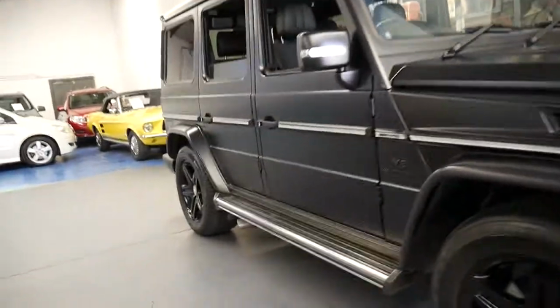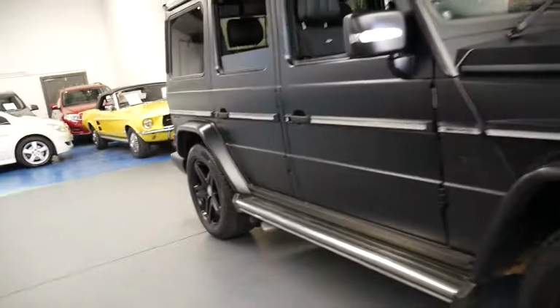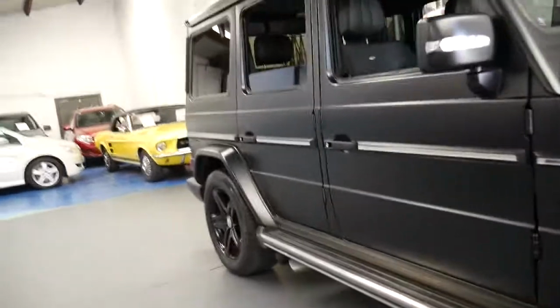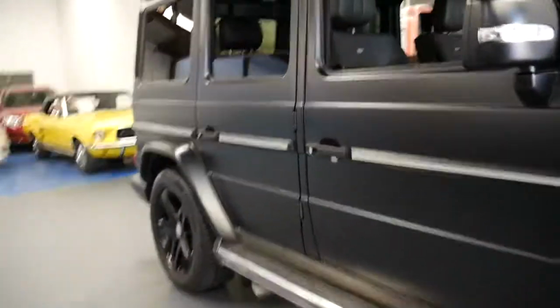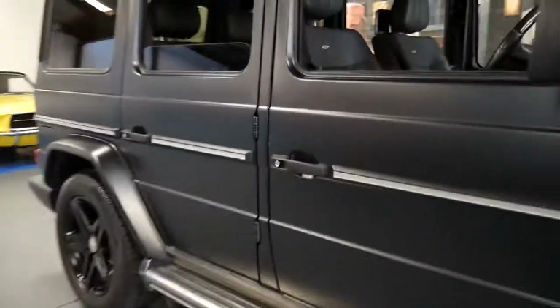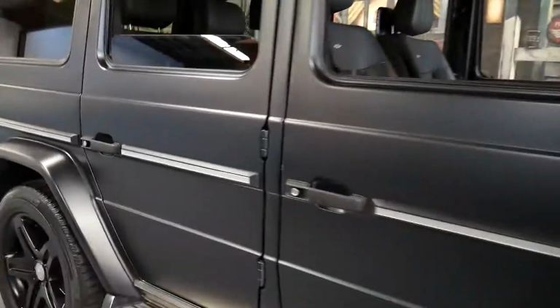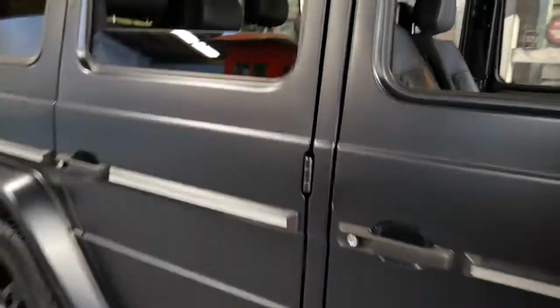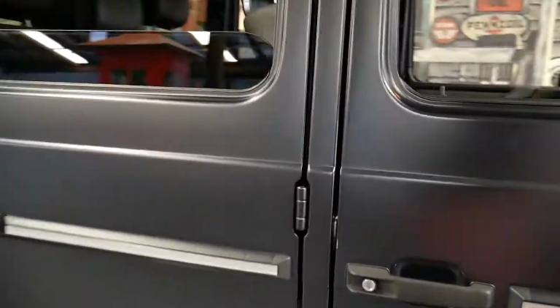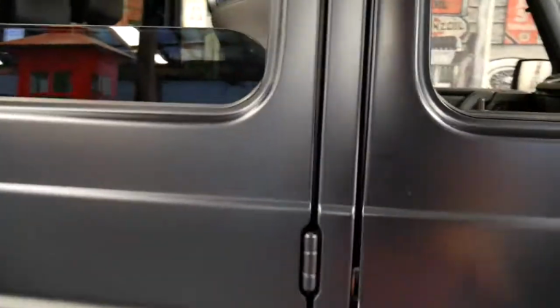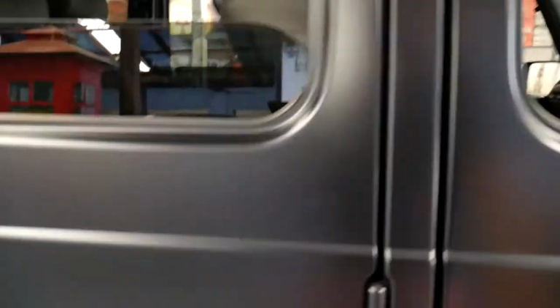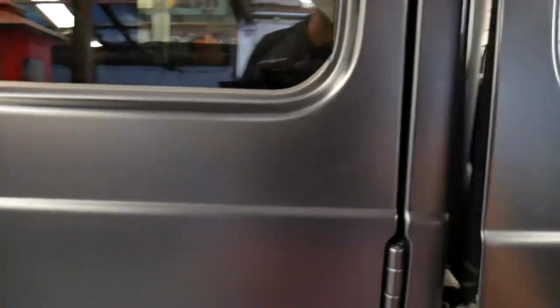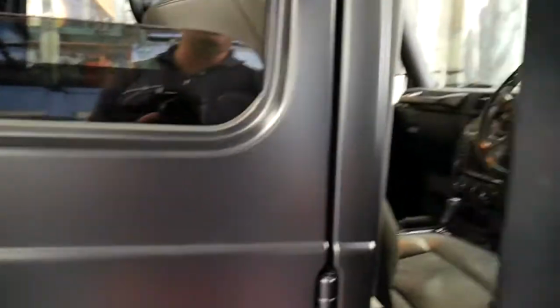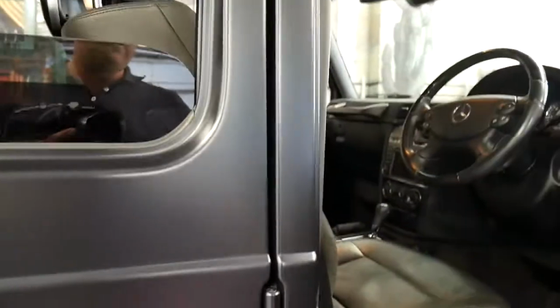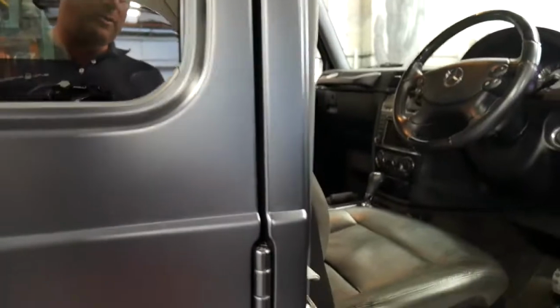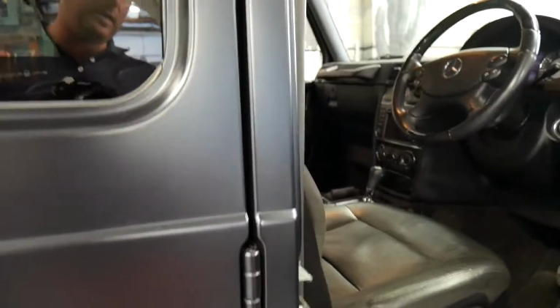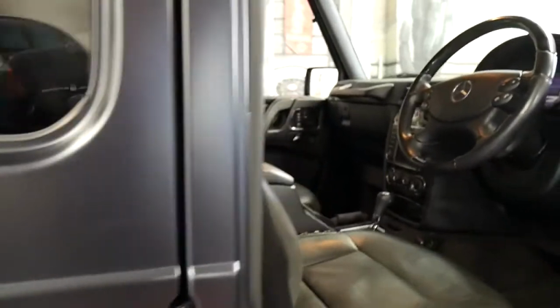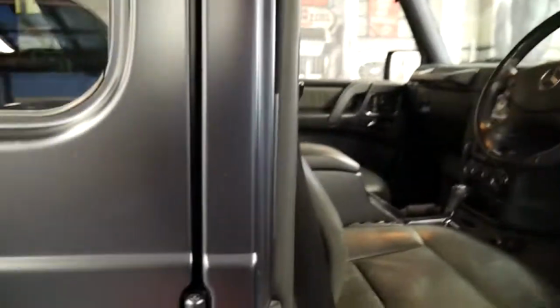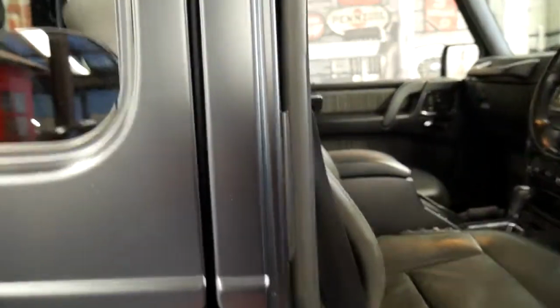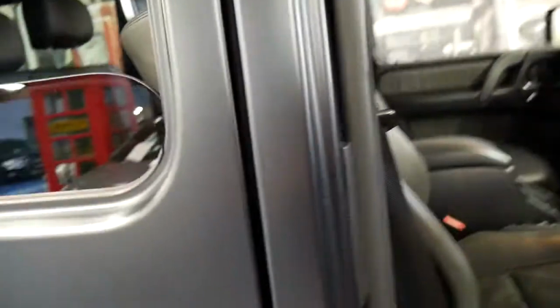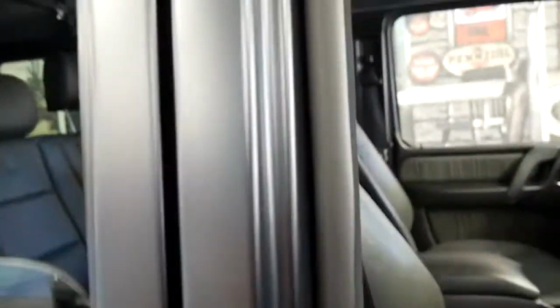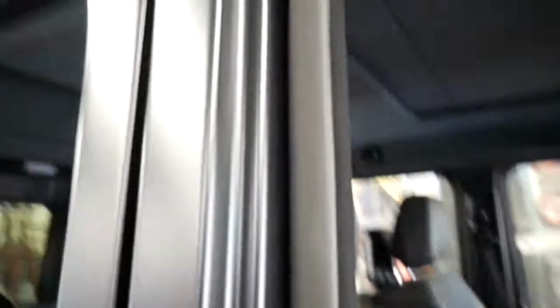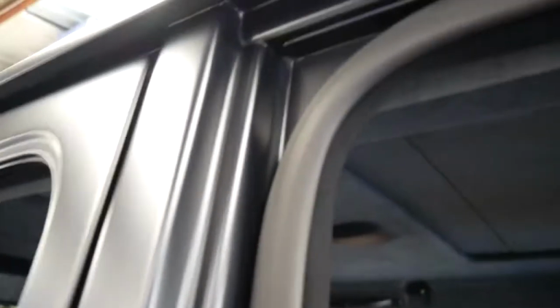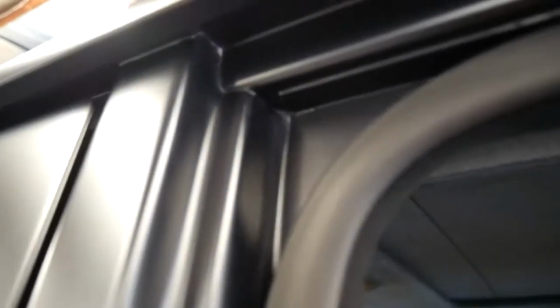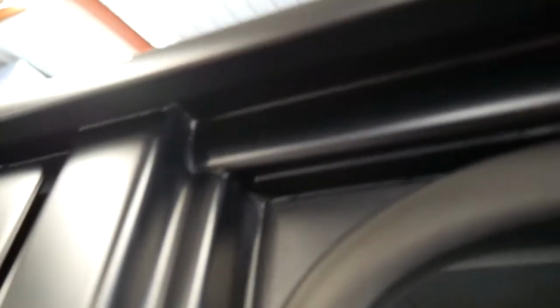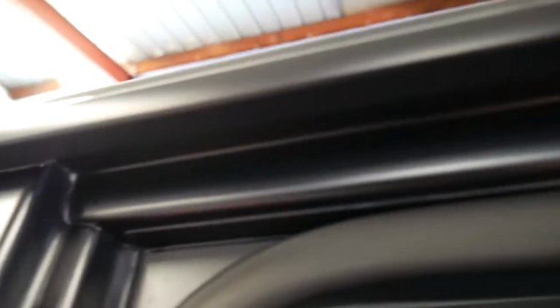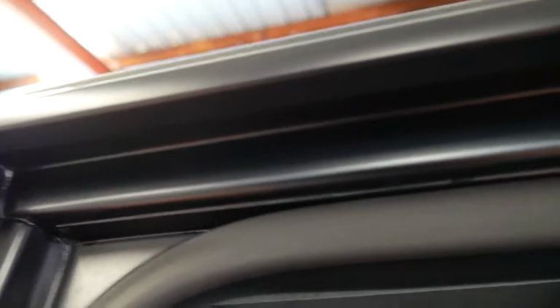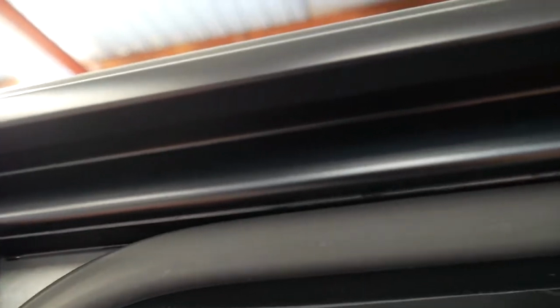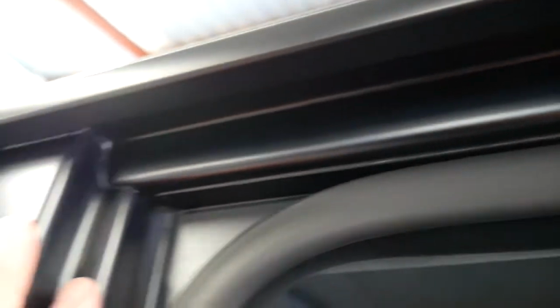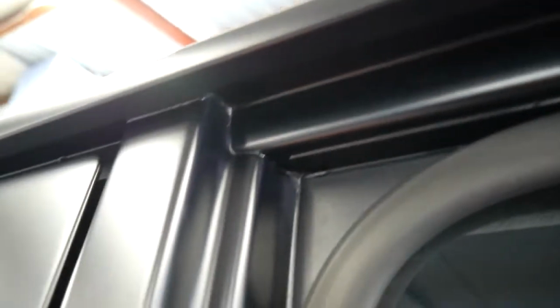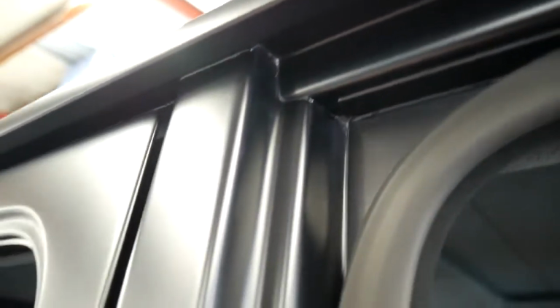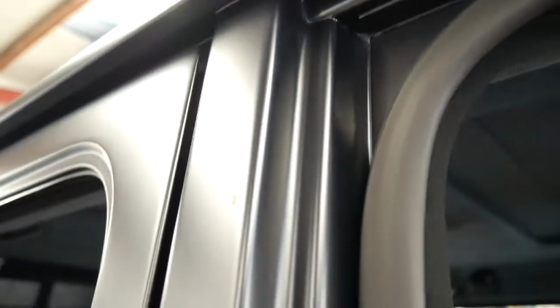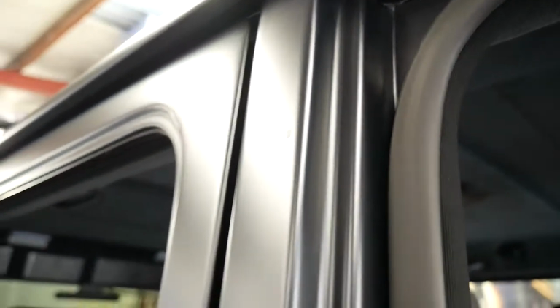Matte black, which I think is one of the most desirable colours to have in the G-series. That certainly is very unique, it's been well looked after, it's got a good service history, and the next service isn't due for about 7,000 or 8,000 kilometres. You can see even looking in the door jambs, it's matte black all the way through.